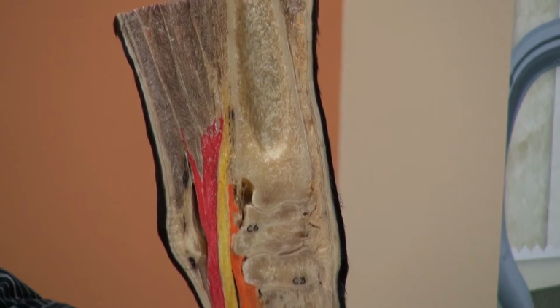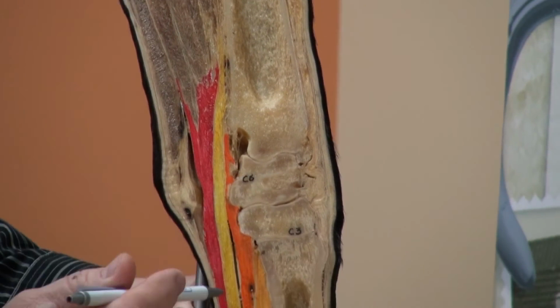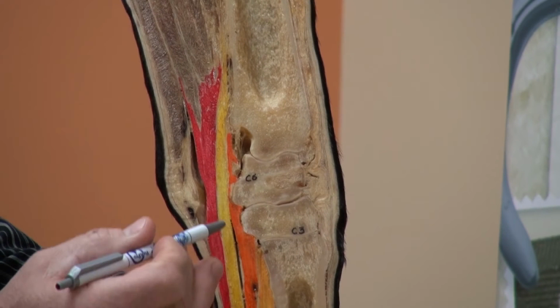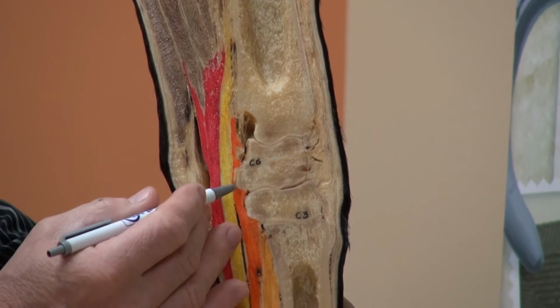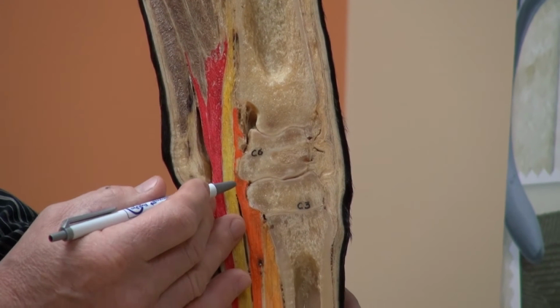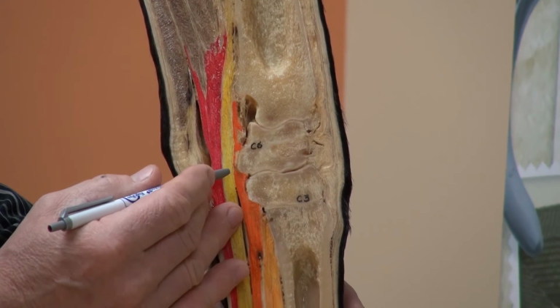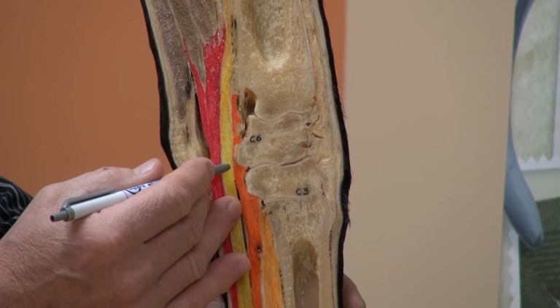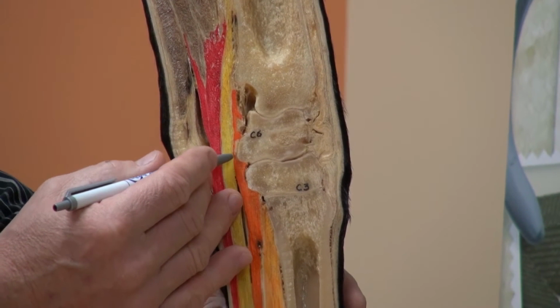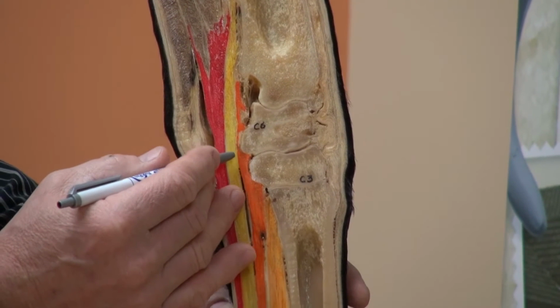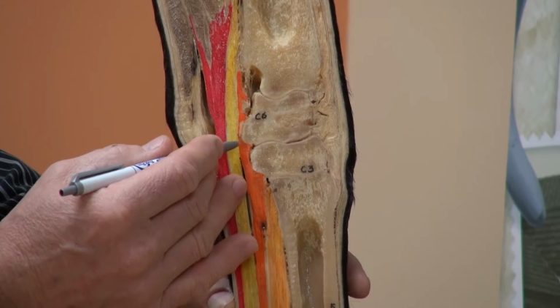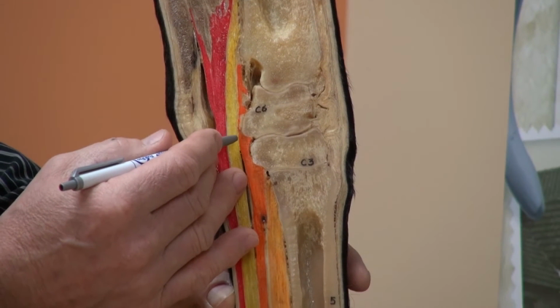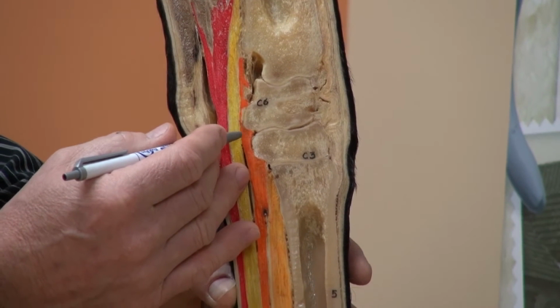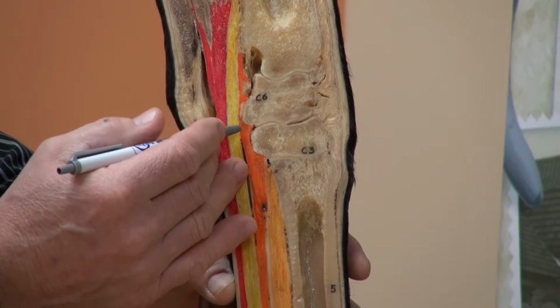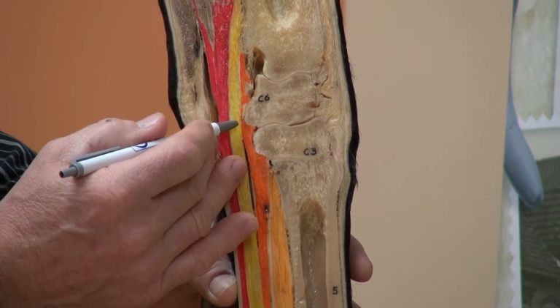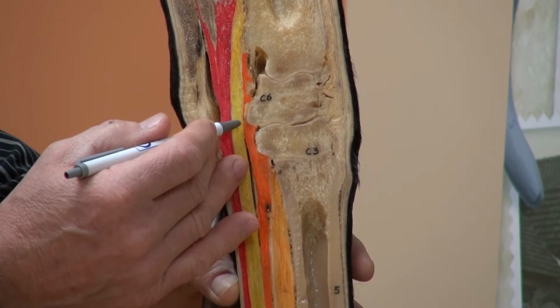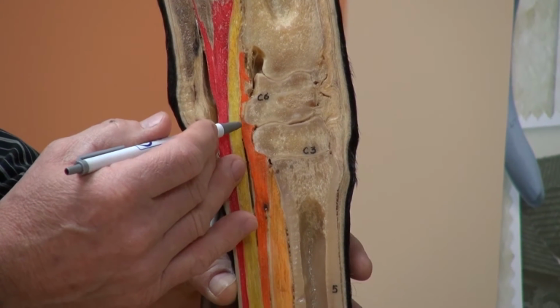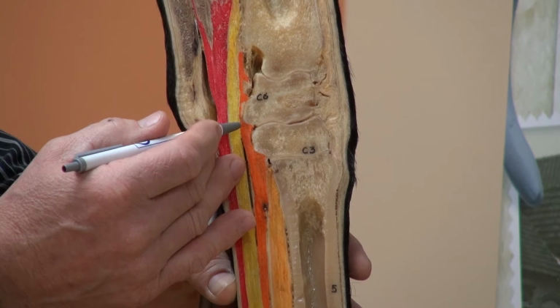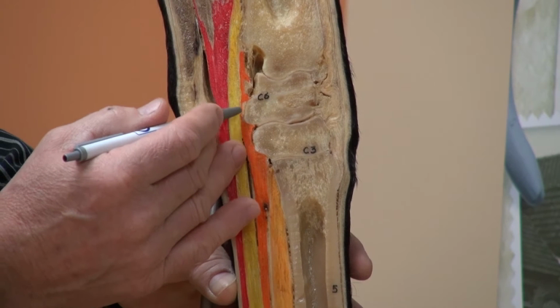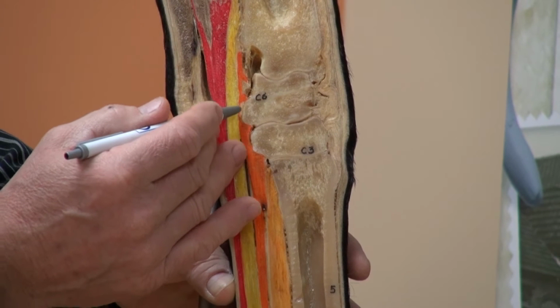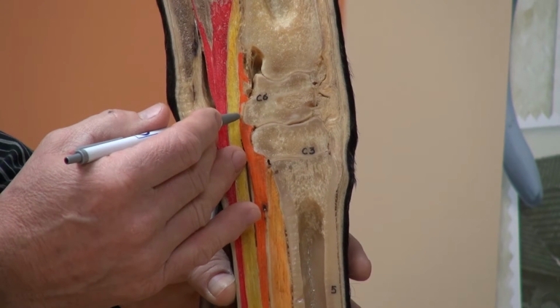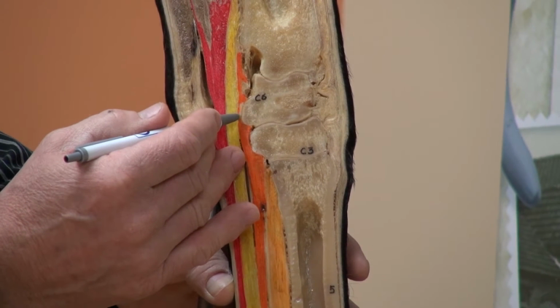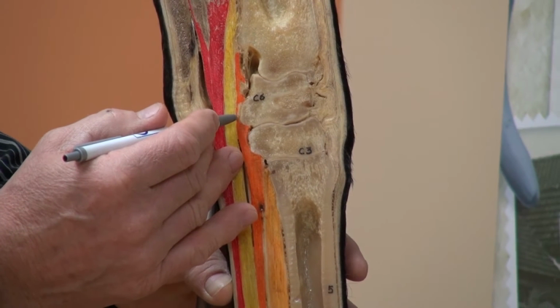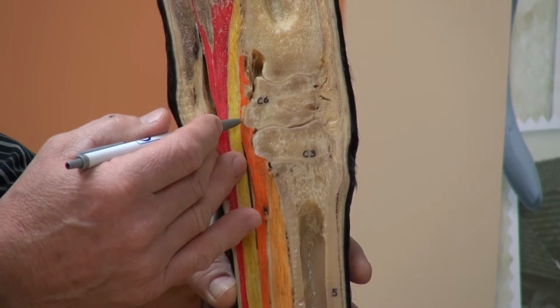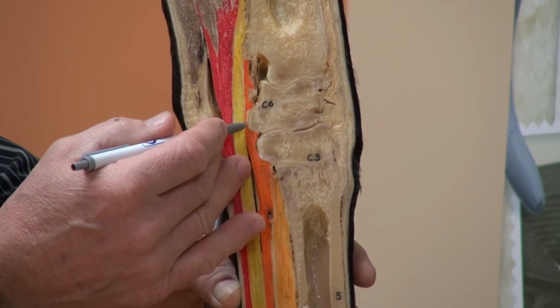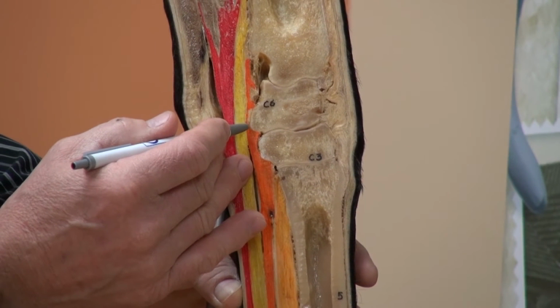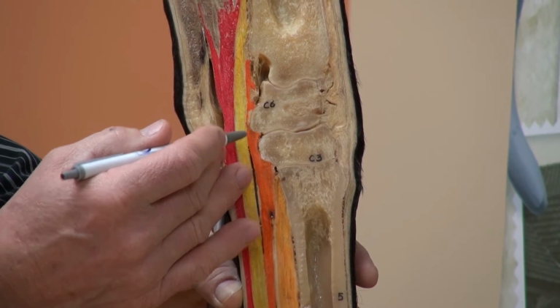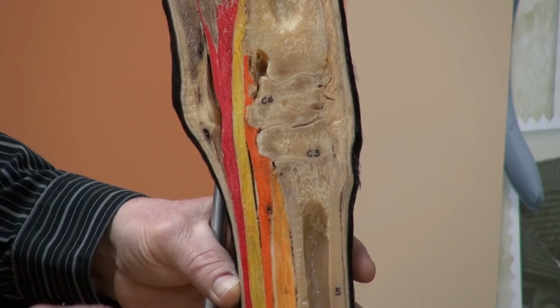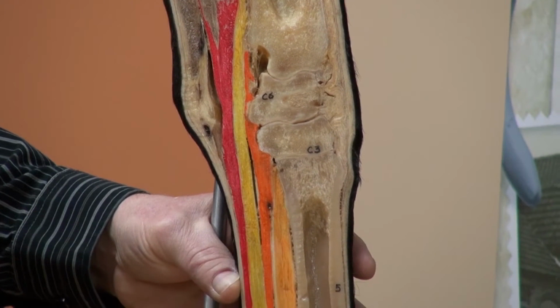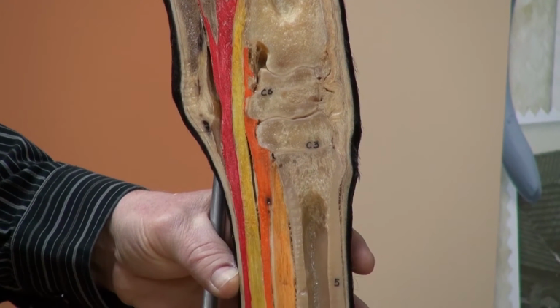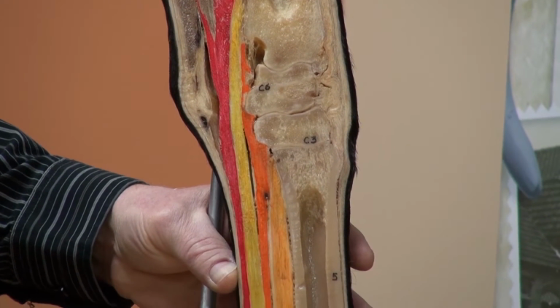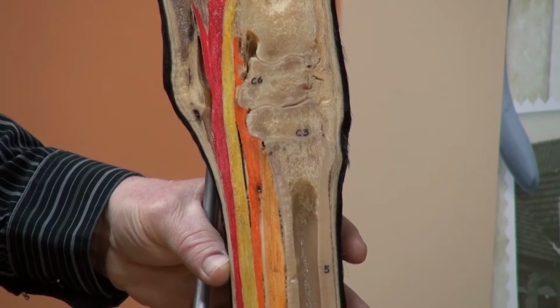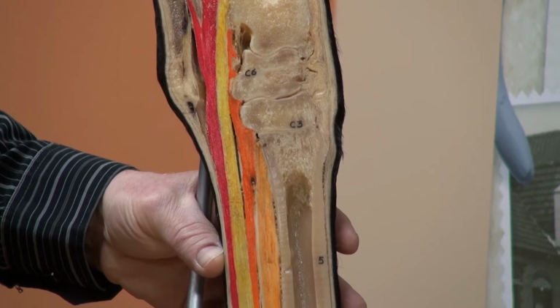Sometimes a small bone, the first carpal bone, will be present right behind the carpal joint — but not always.